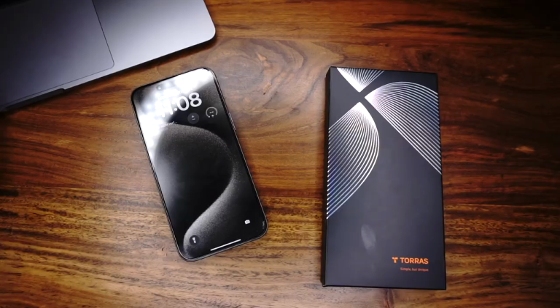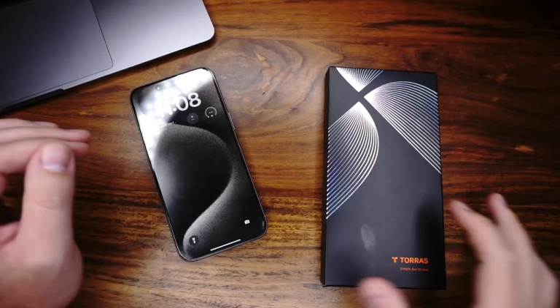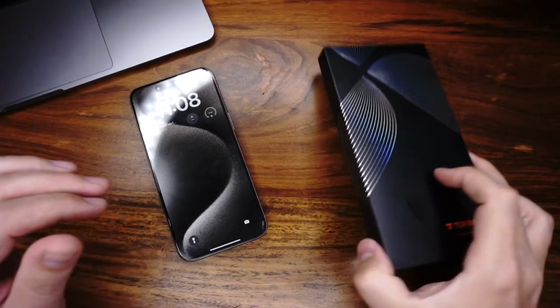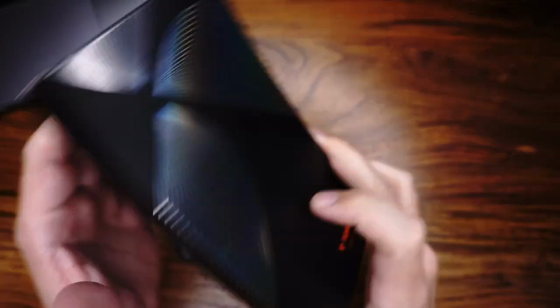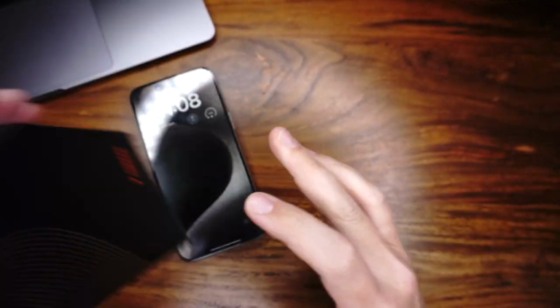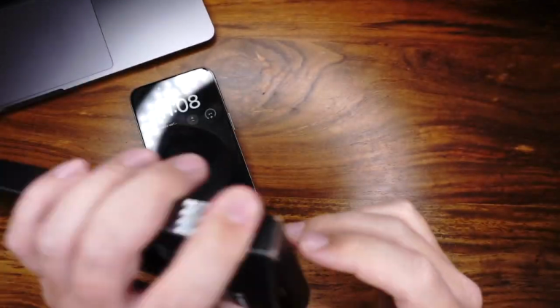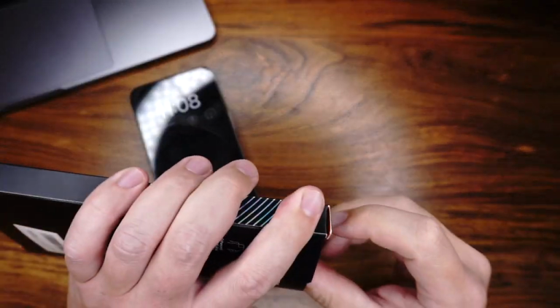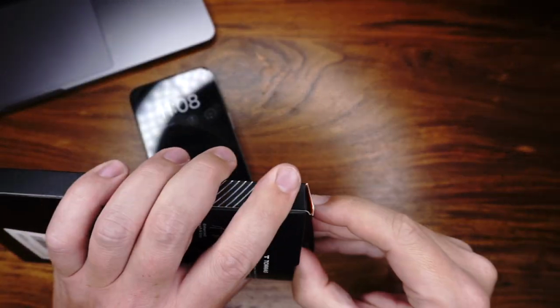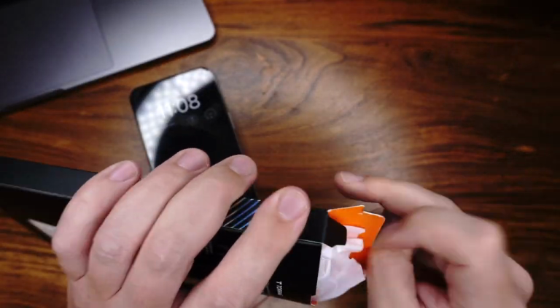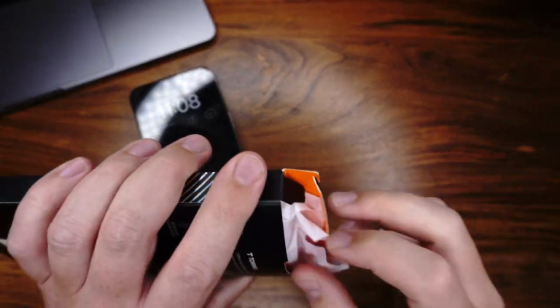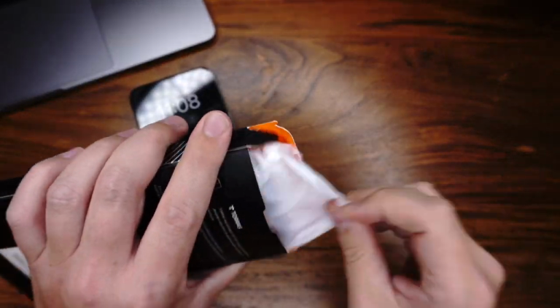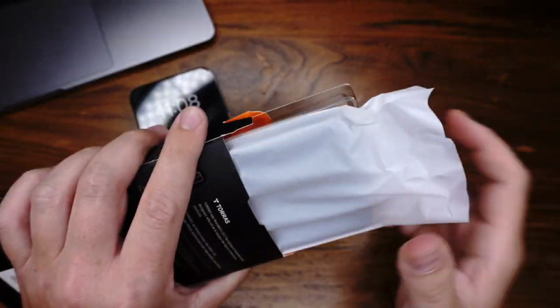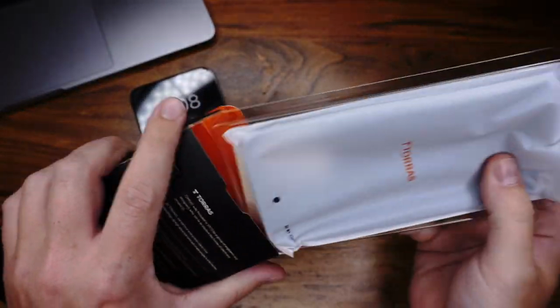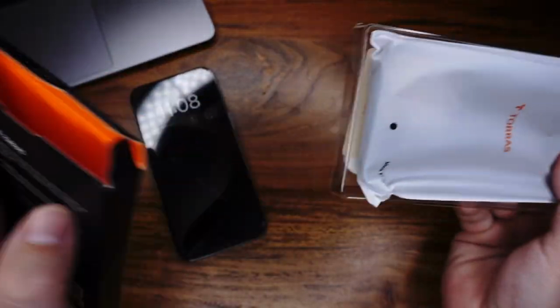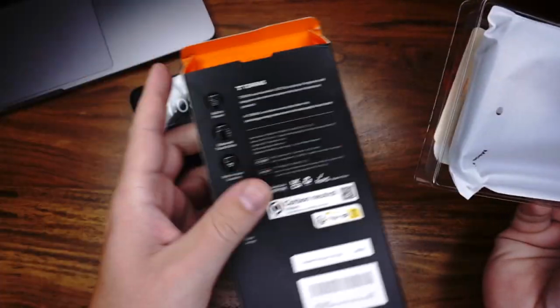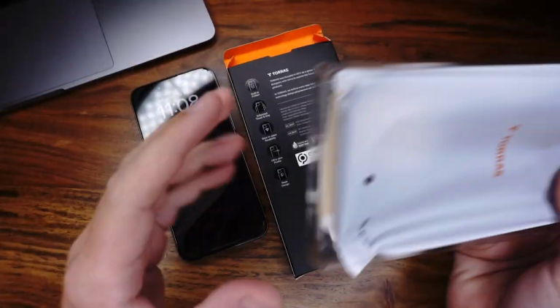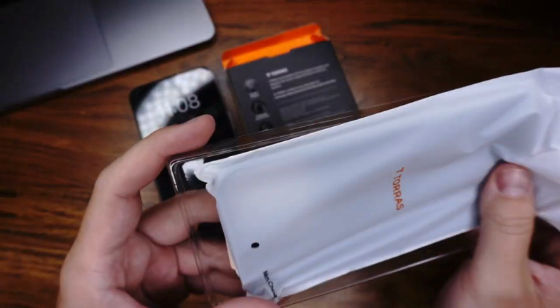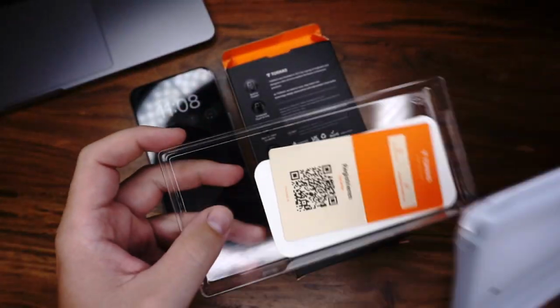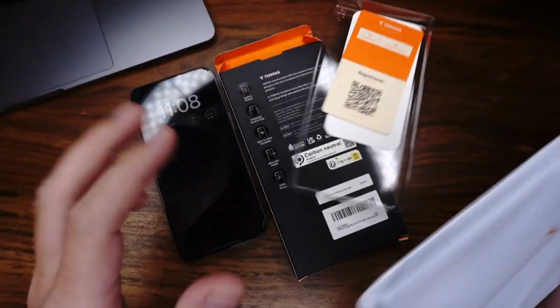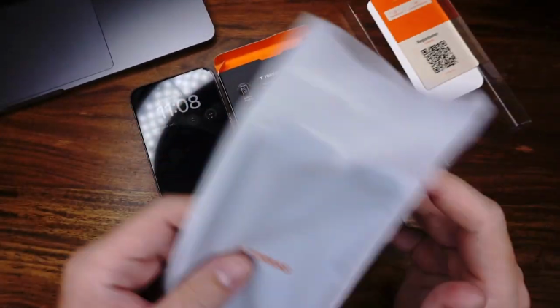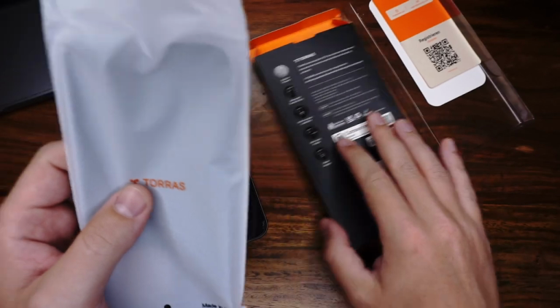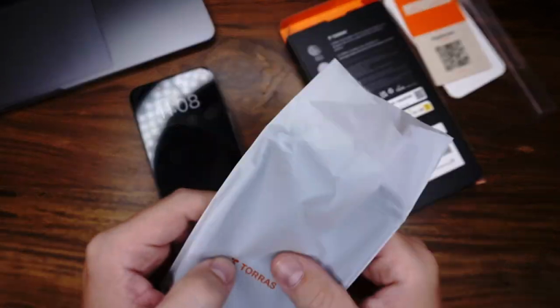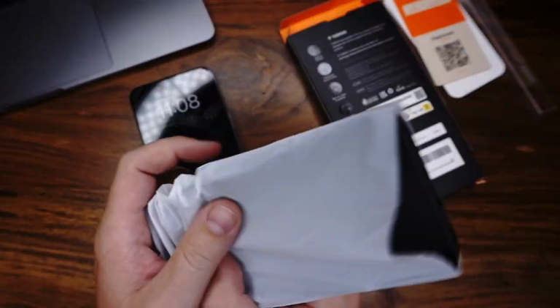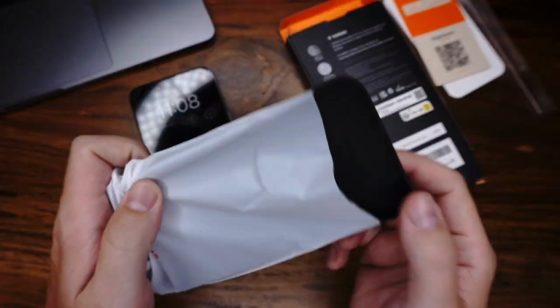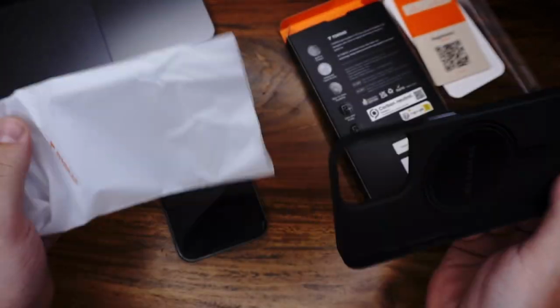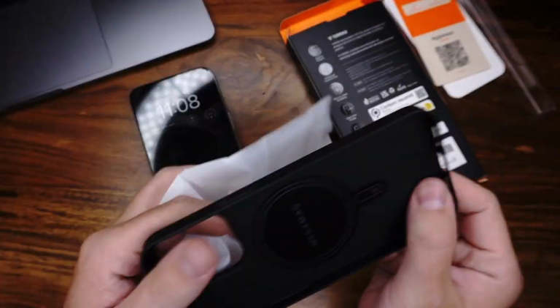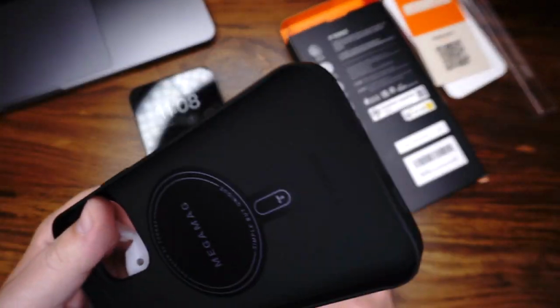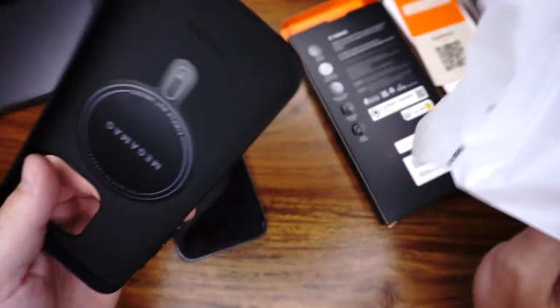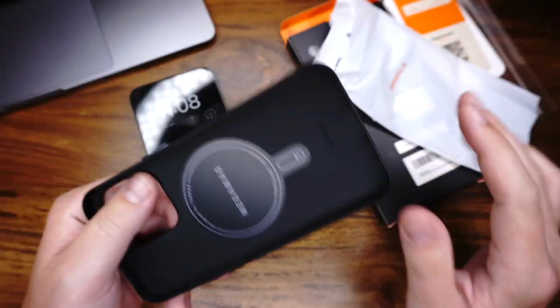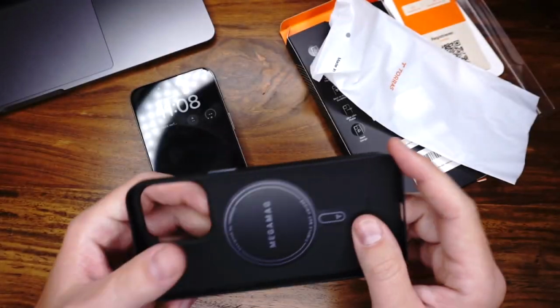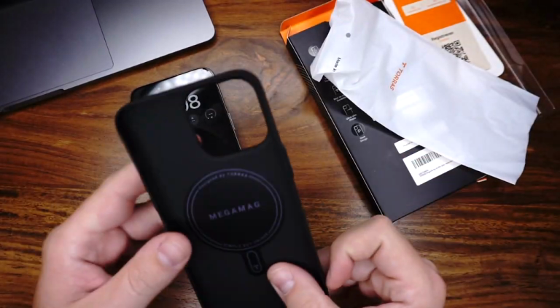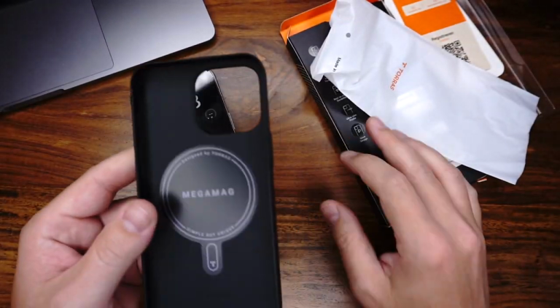The next case is the Synfit case from TORUS. I bought it on Amazon for $22.